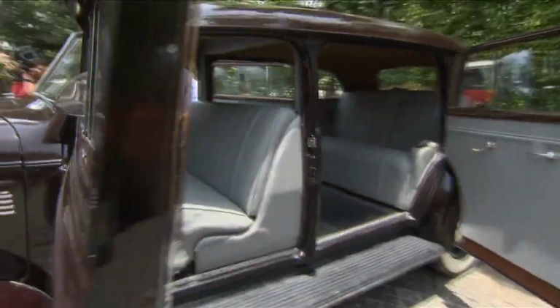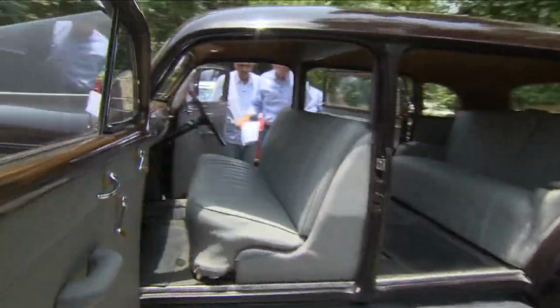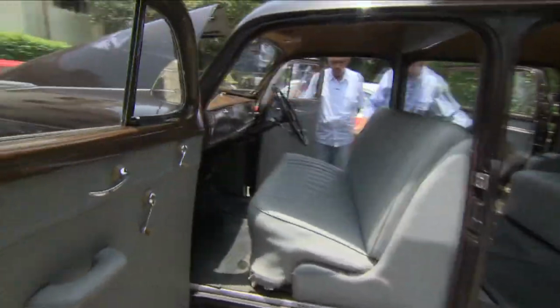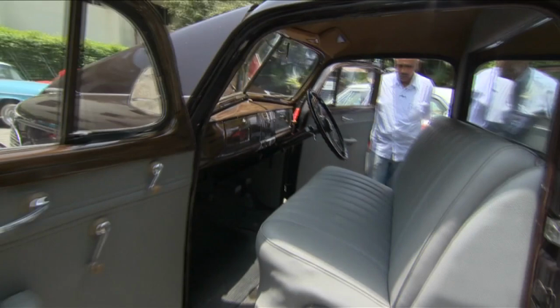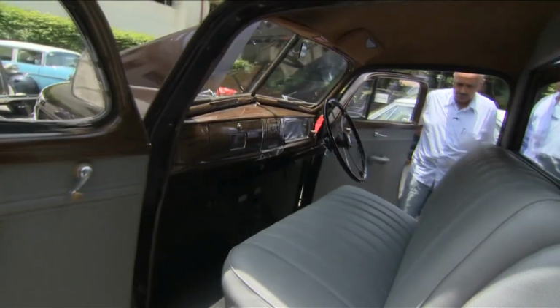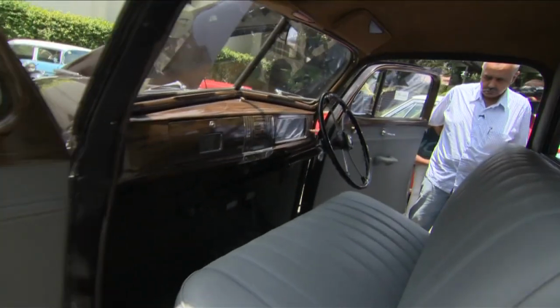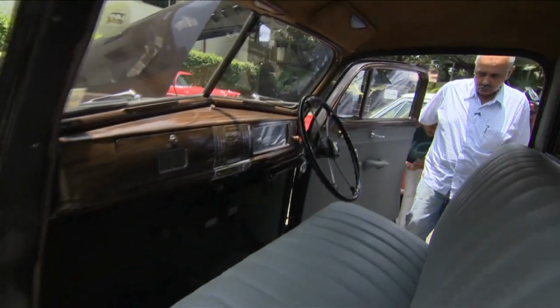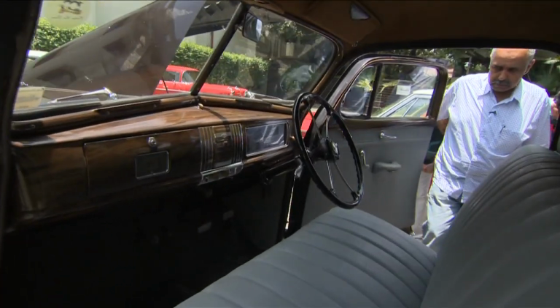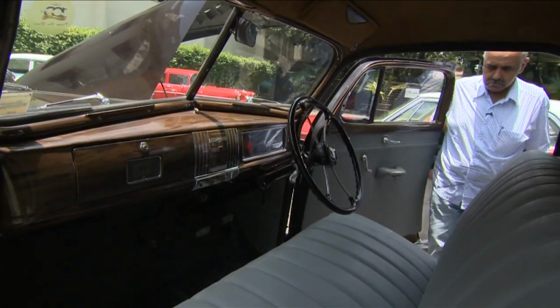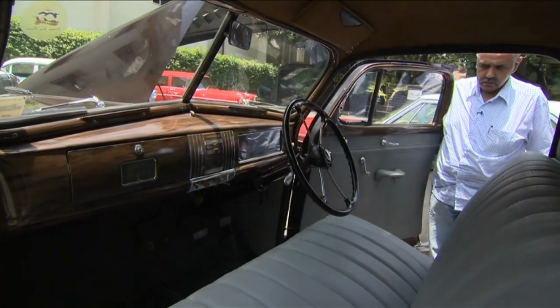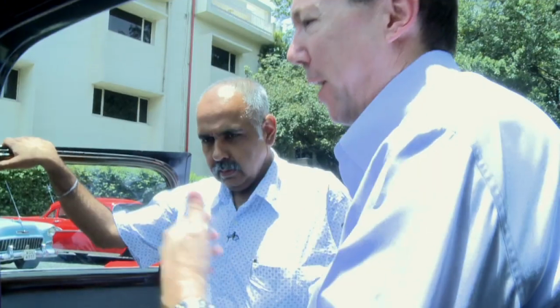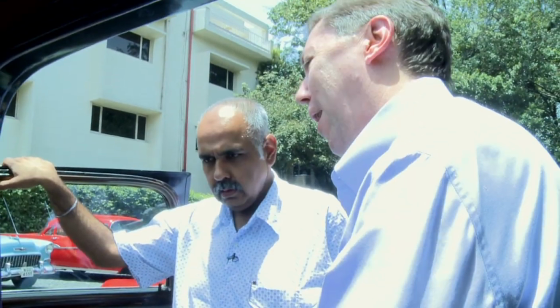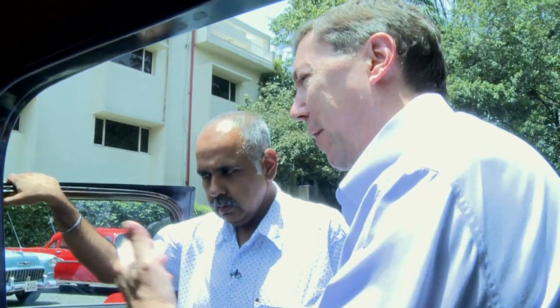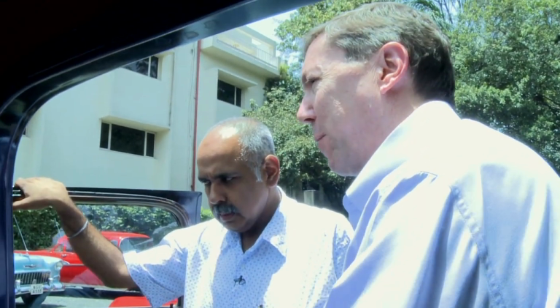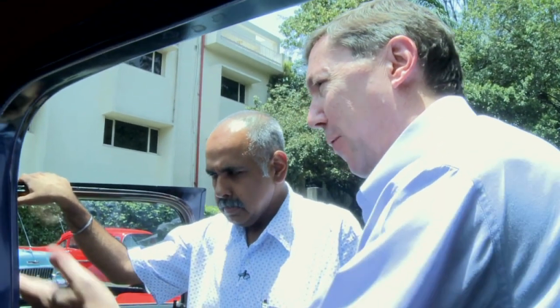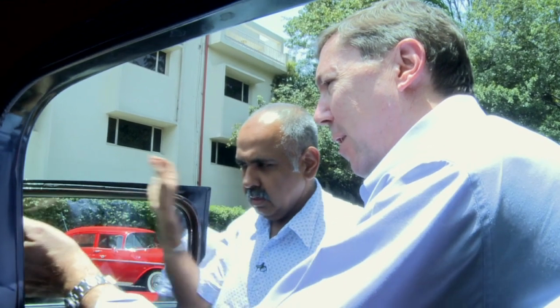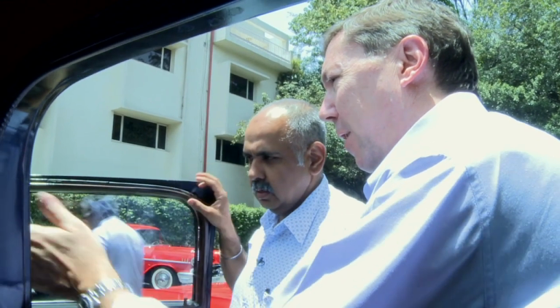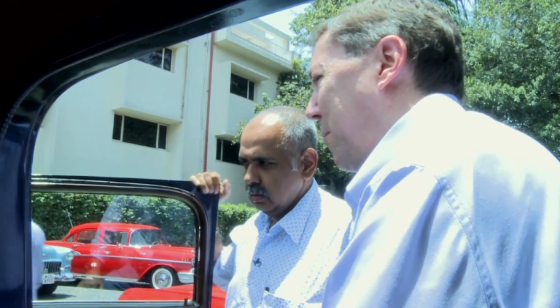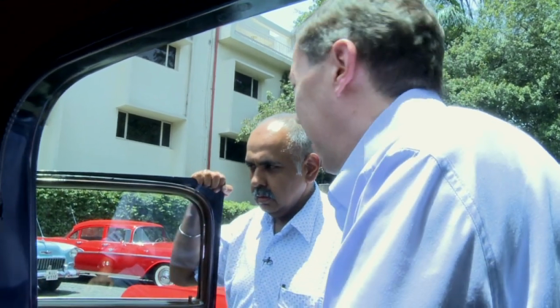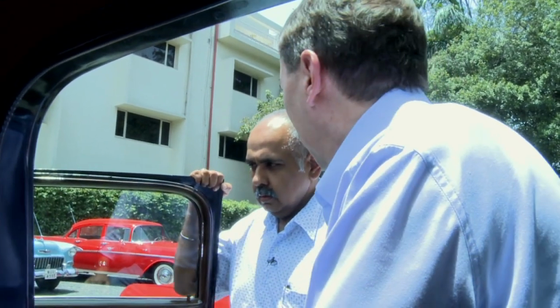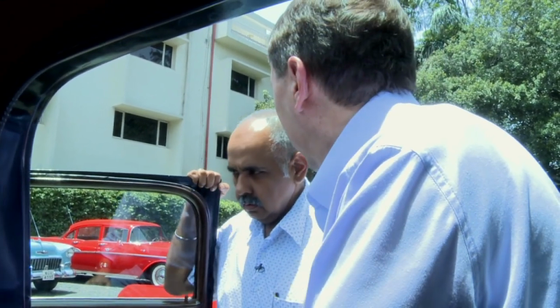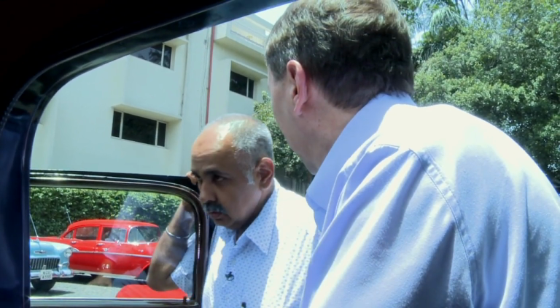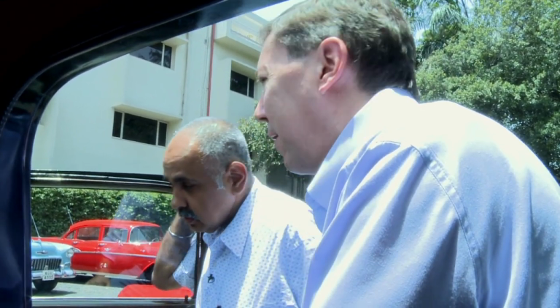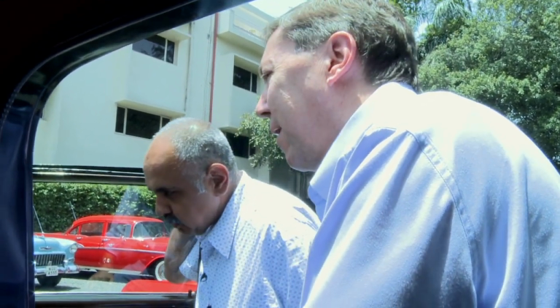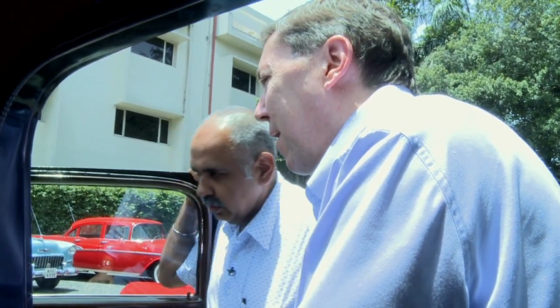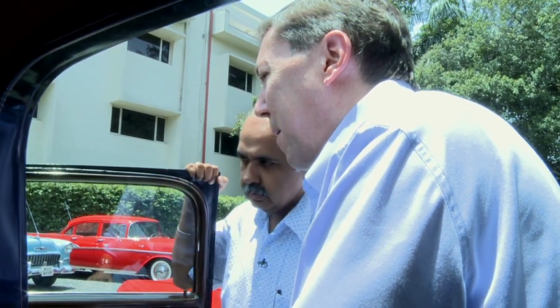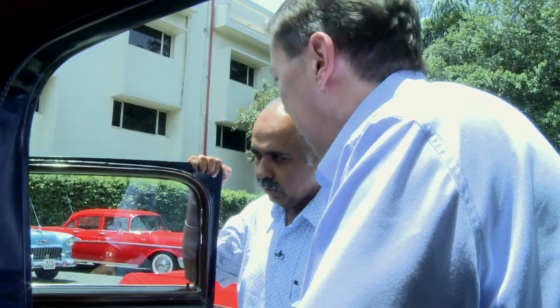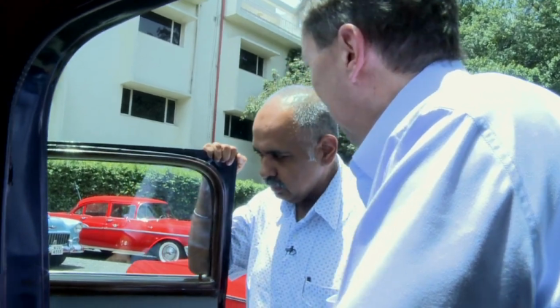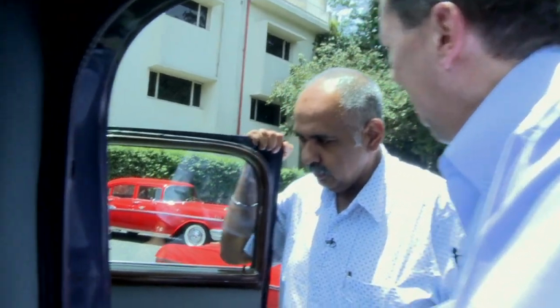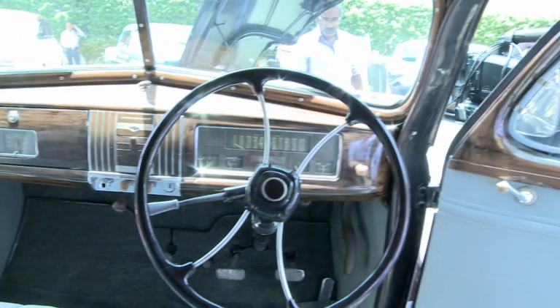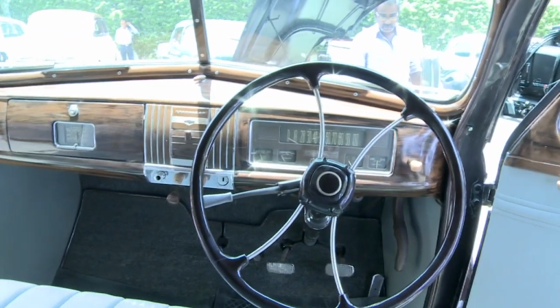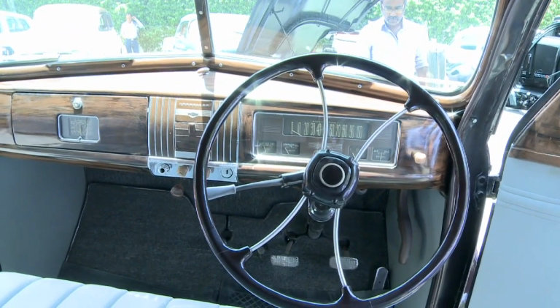You think about the 1930s as kind of the pinnacle of design in so many ways — furniture, aircraft, and automobiles. This specific car has, I feel, a lot of Art Deco elements inside it.